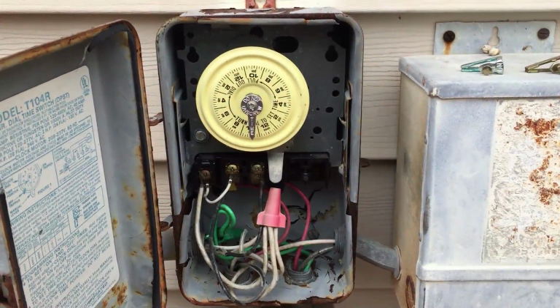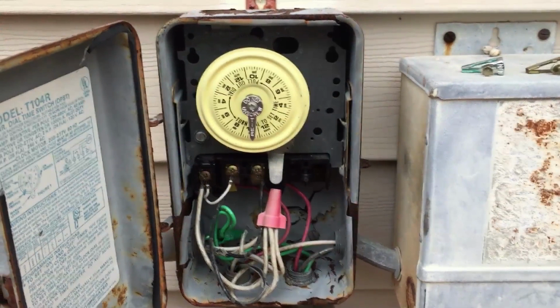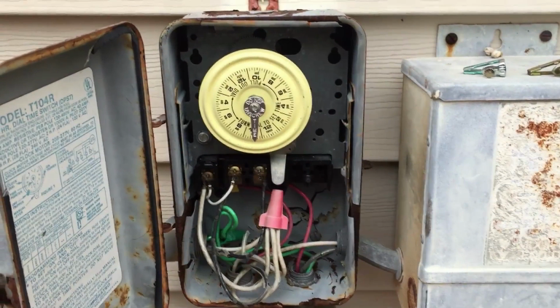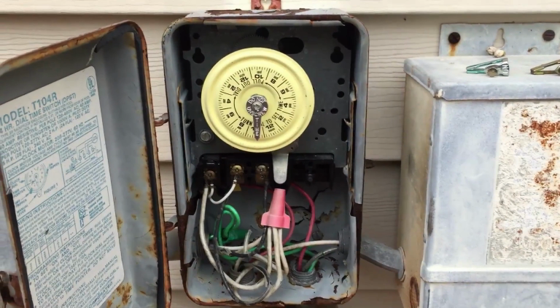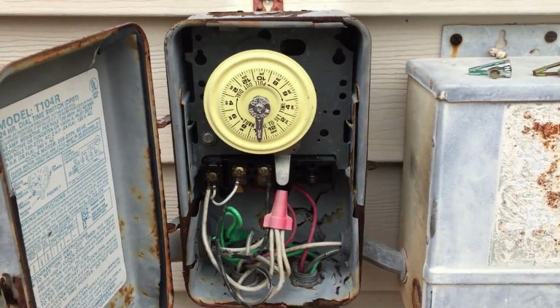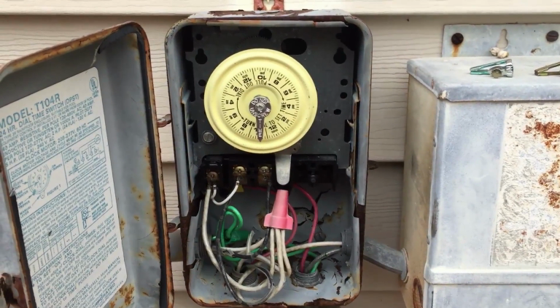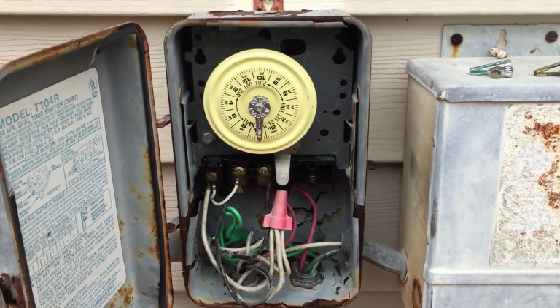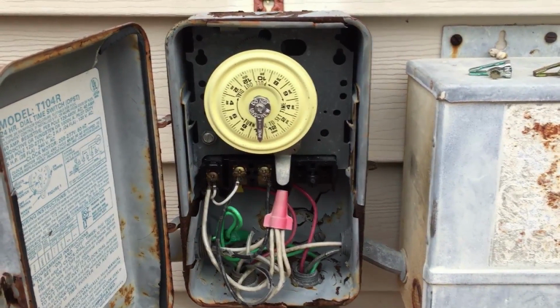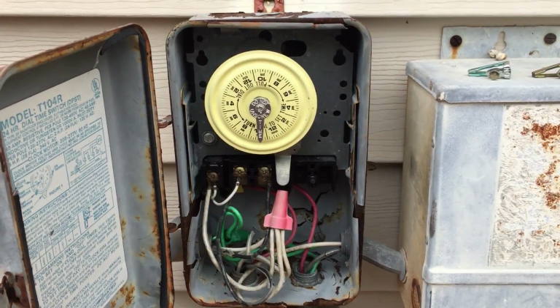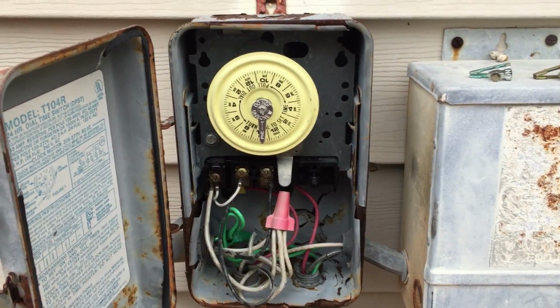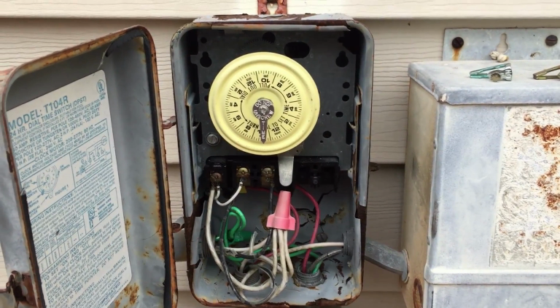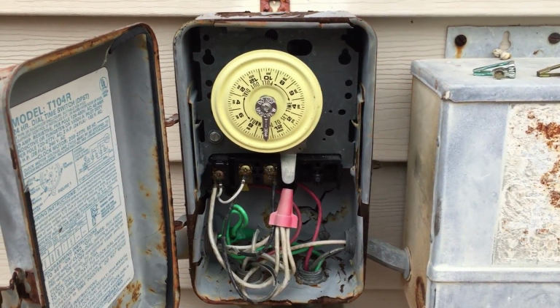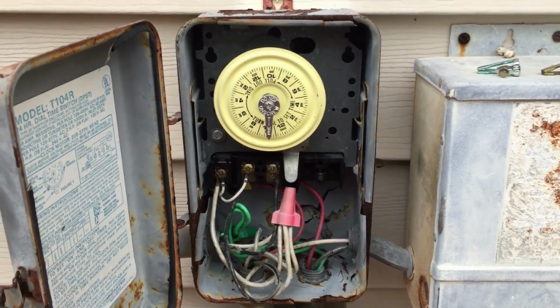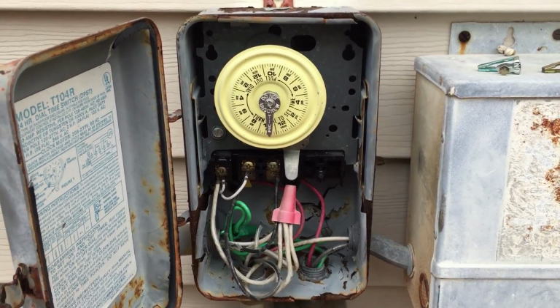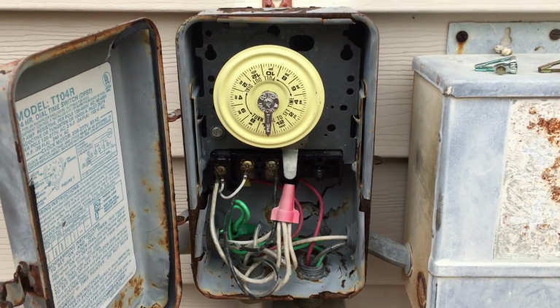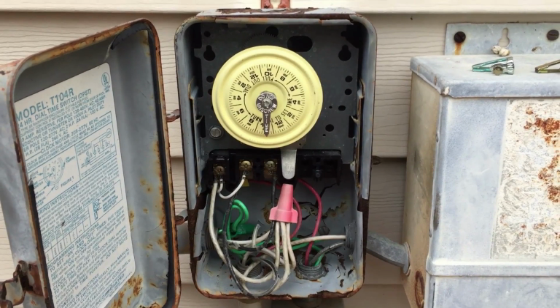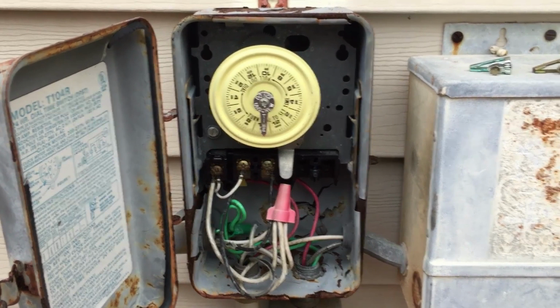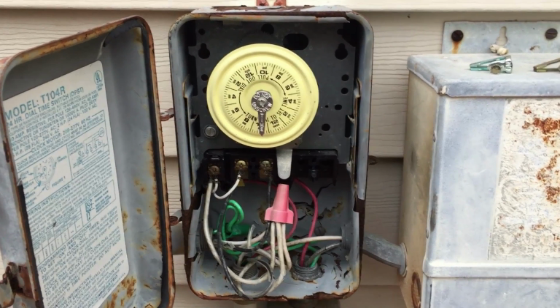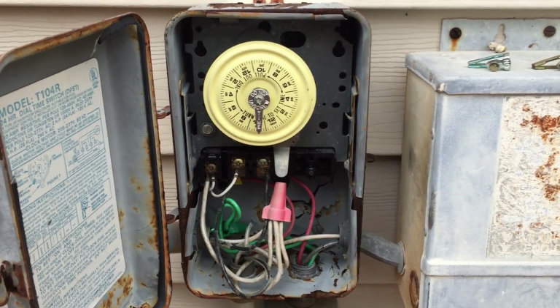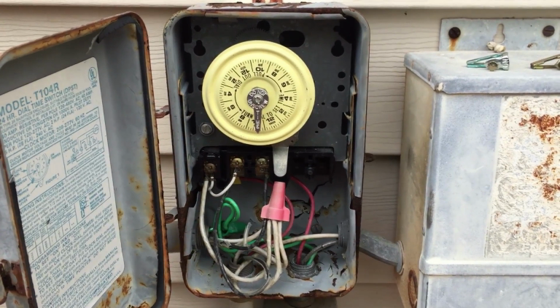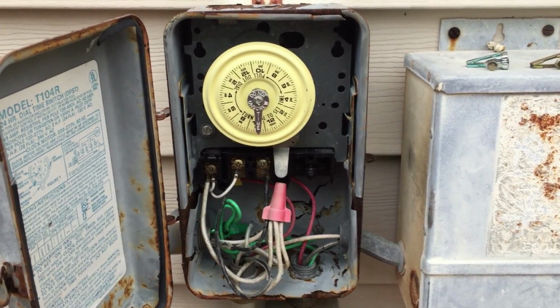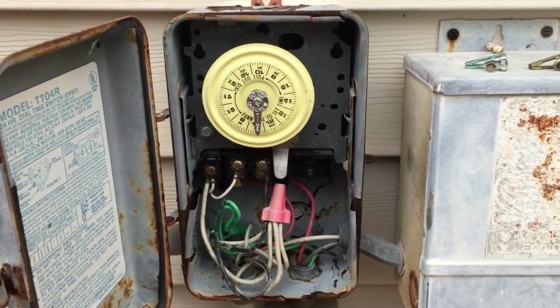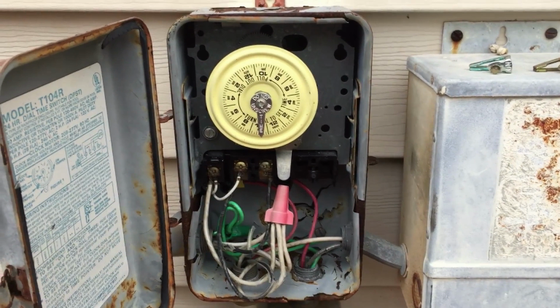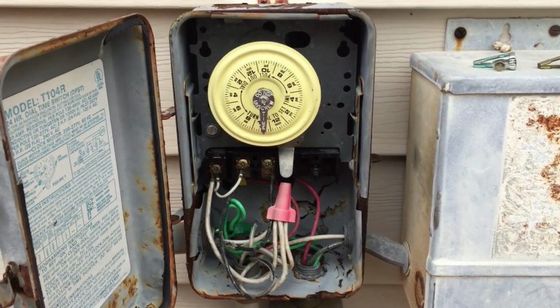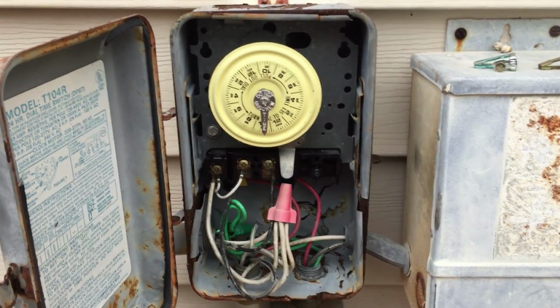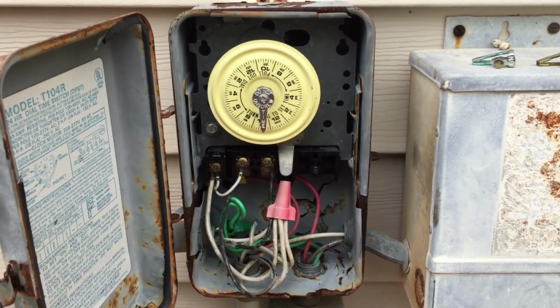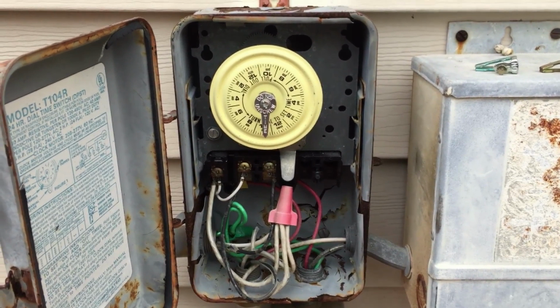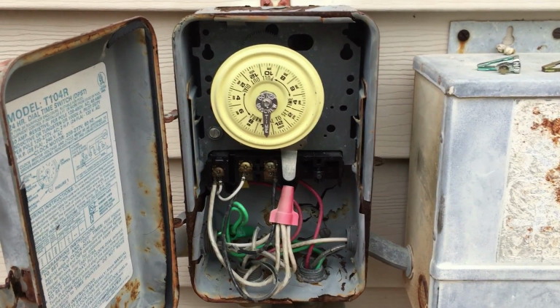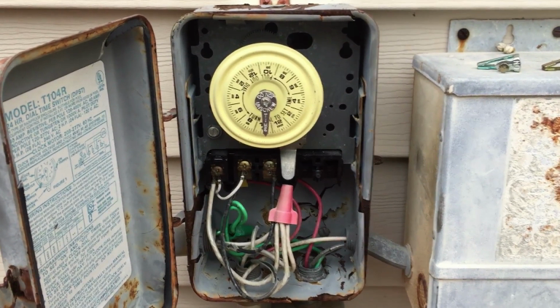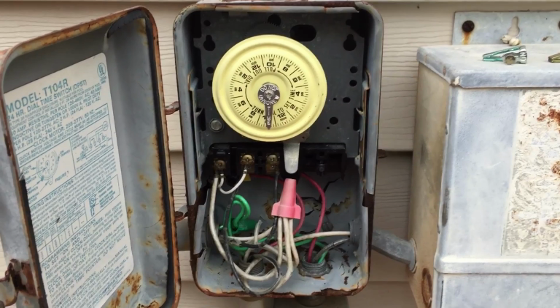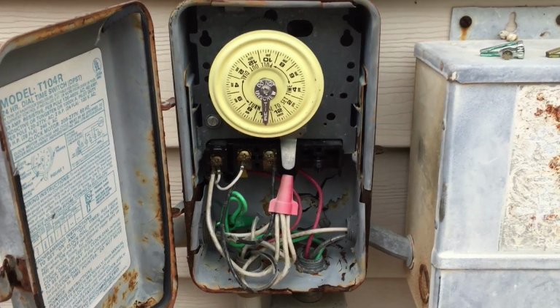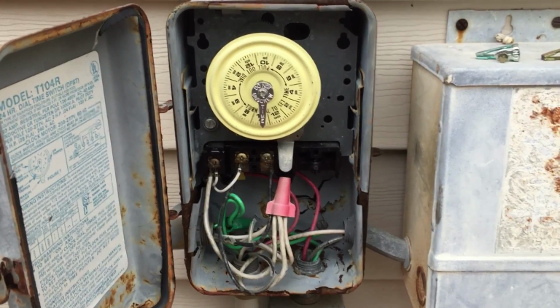Hello, this is Eric with Chlorine King Pool Service. I want to quickly discuss with you how to set your Intermatic pool timer. It's very simple, very easy, and will keep your pool running when you want it to.